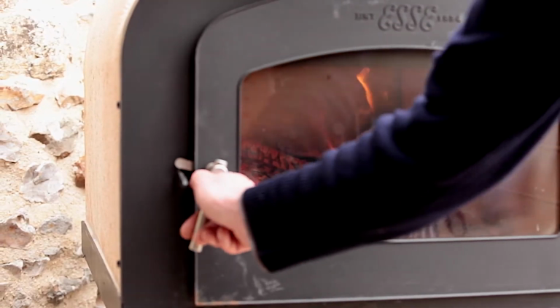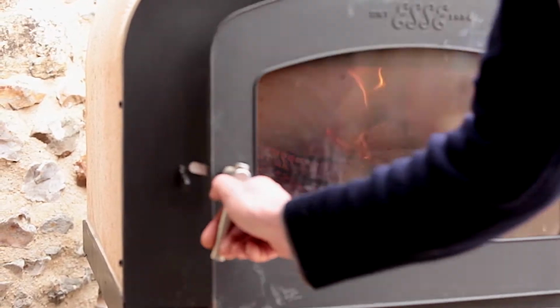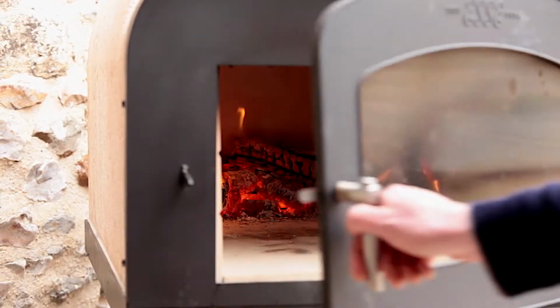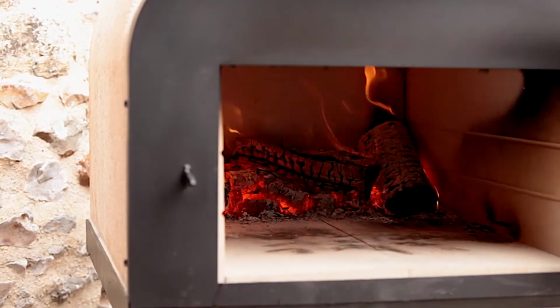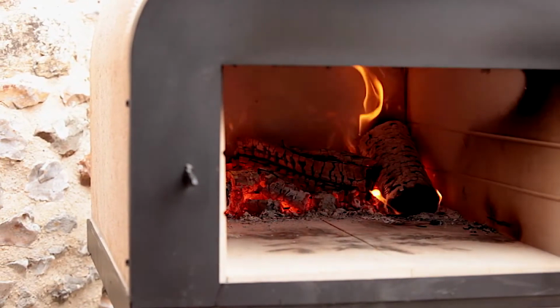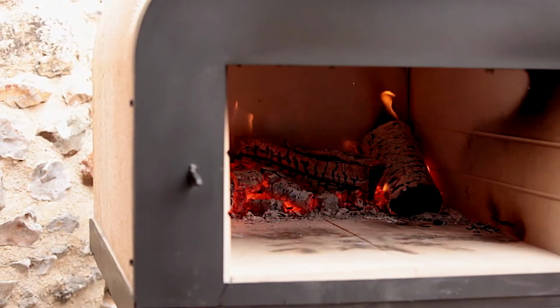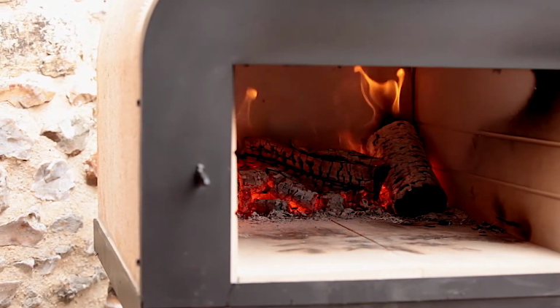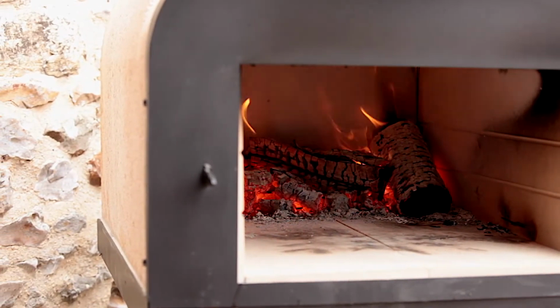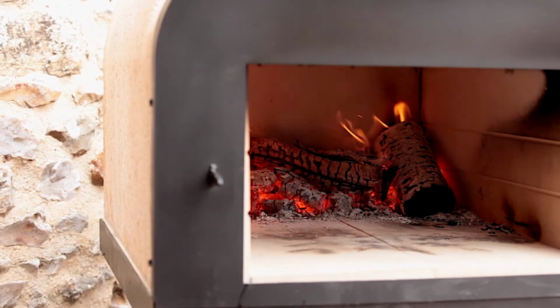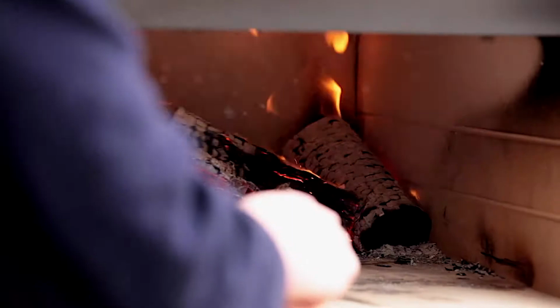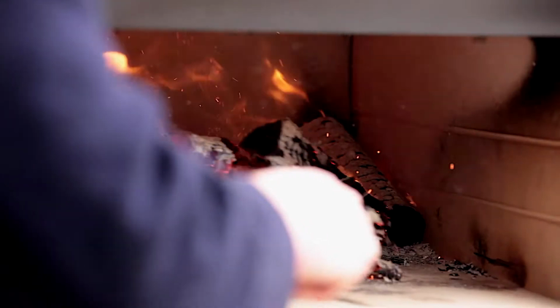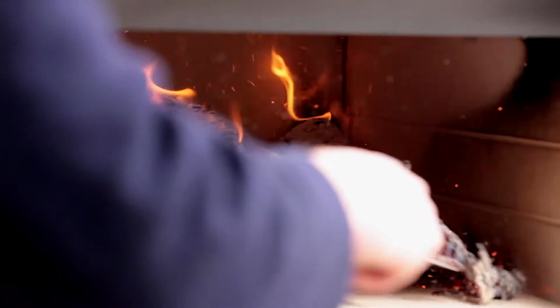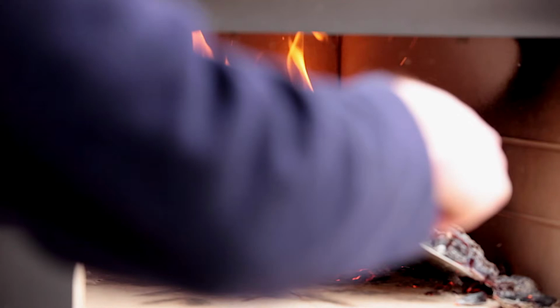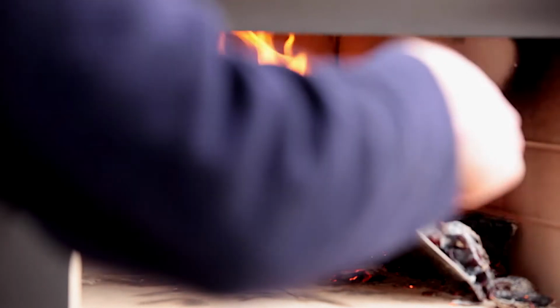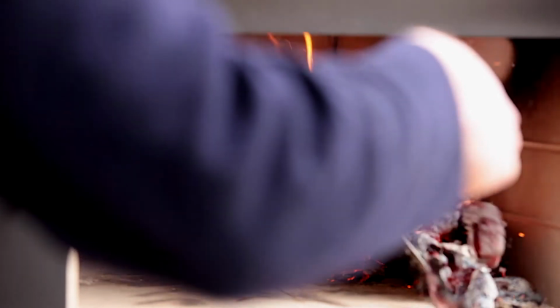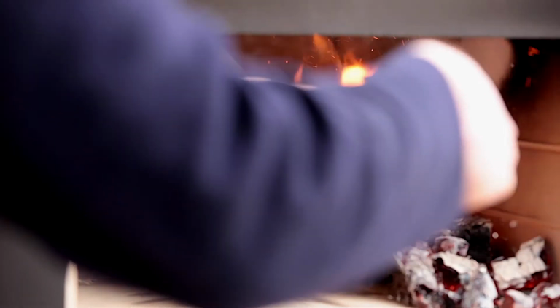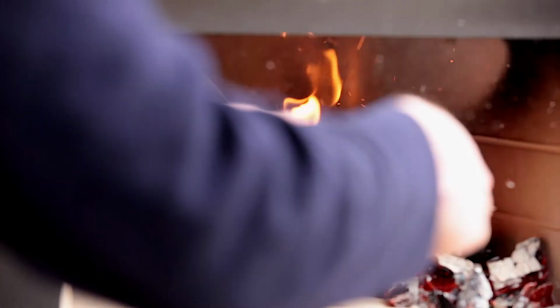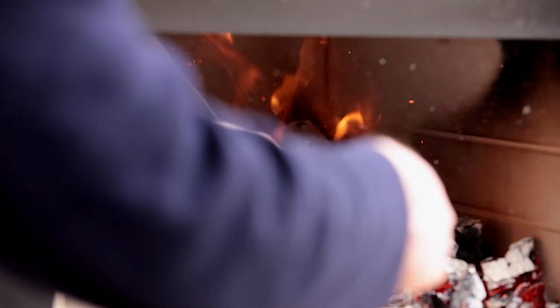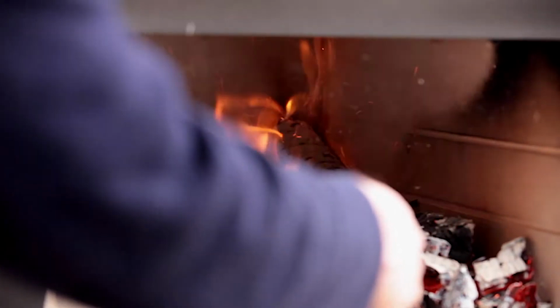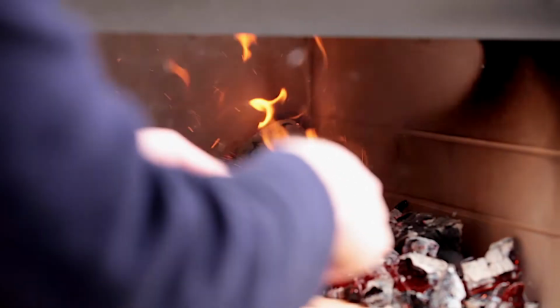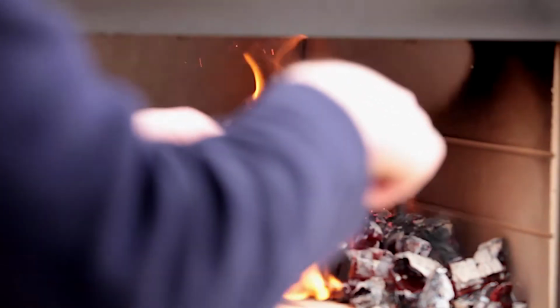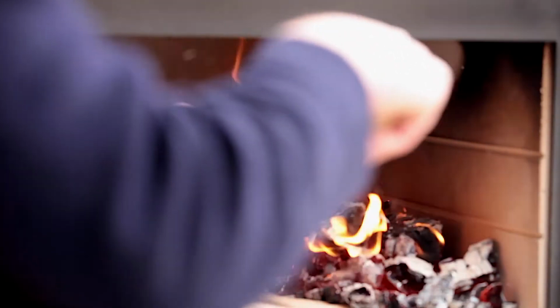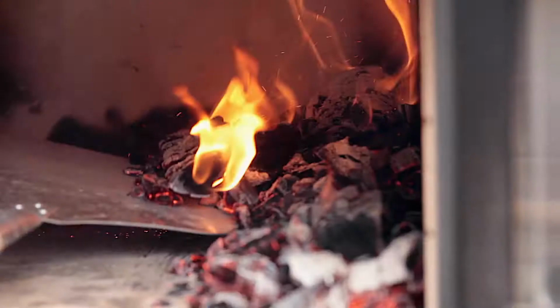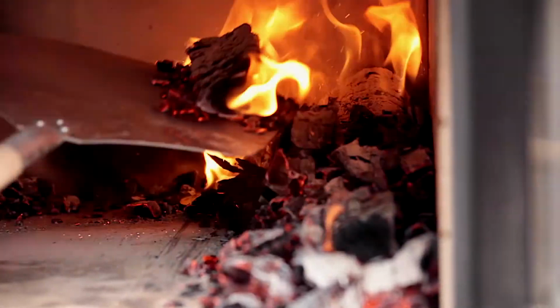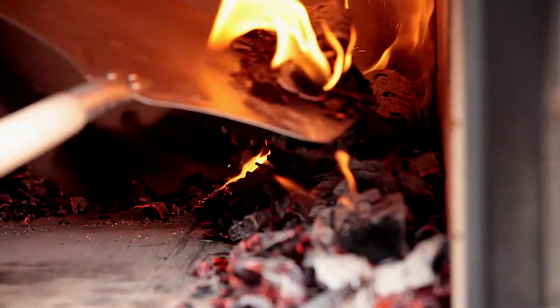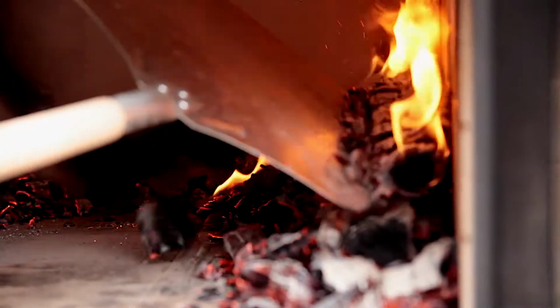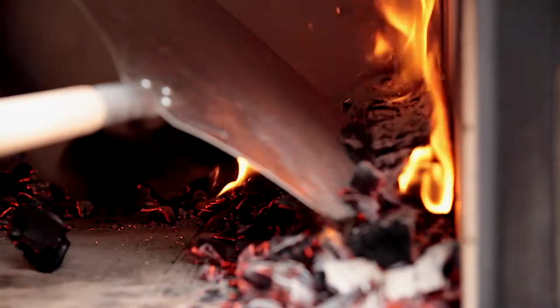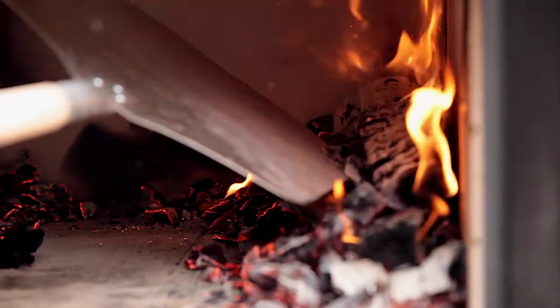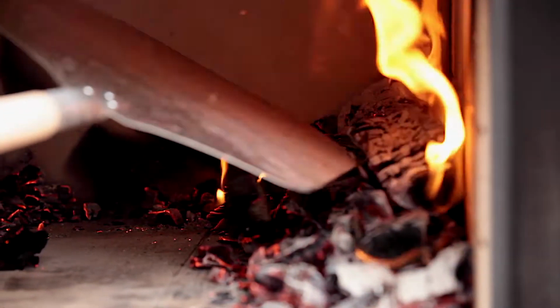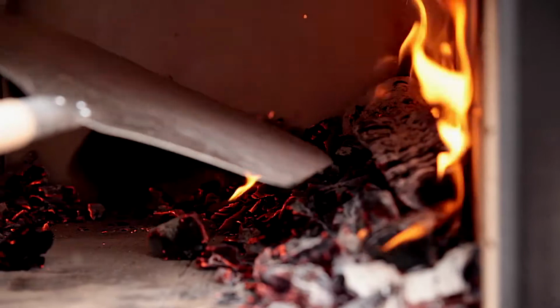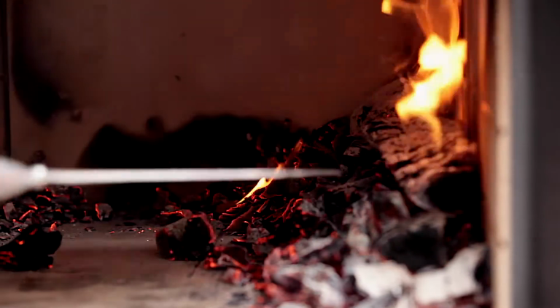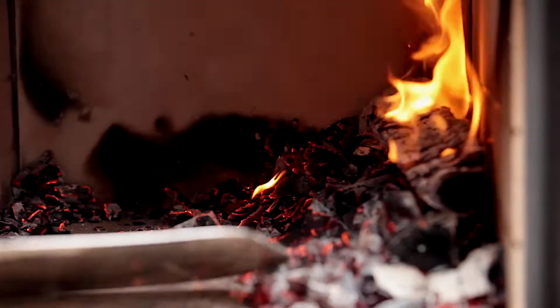Currently we're burning the wood at the back of the oven. A long fish like this needs room, so what we're going to do is move the wood to the side so we can slot the tray all the way to the back.